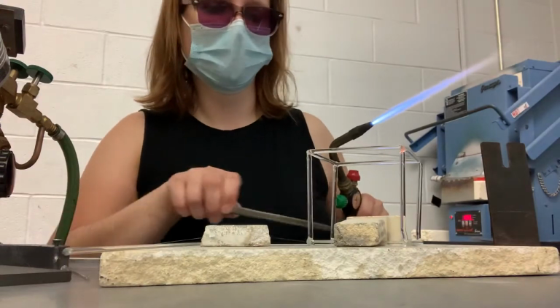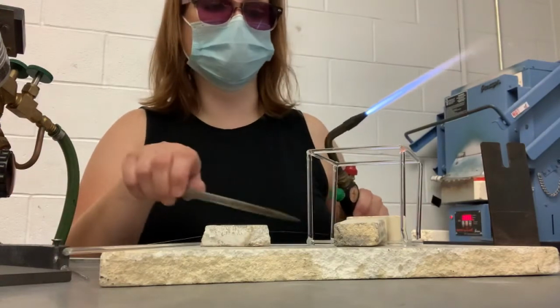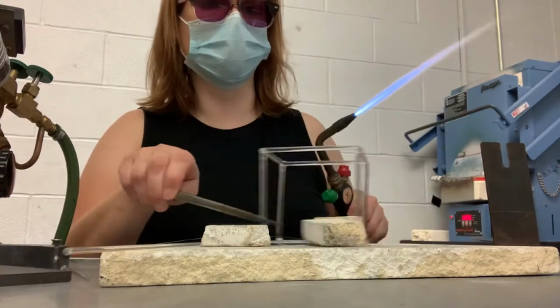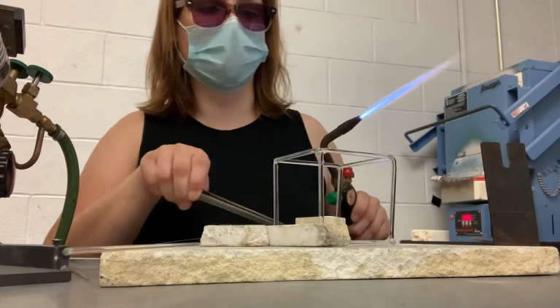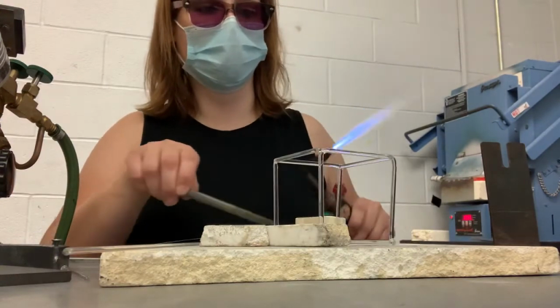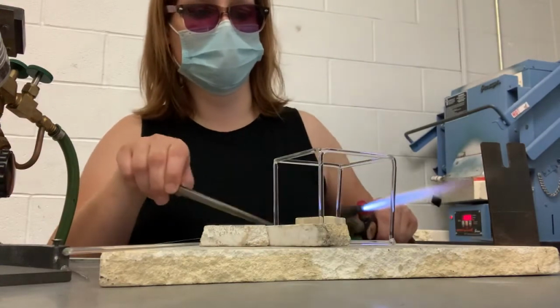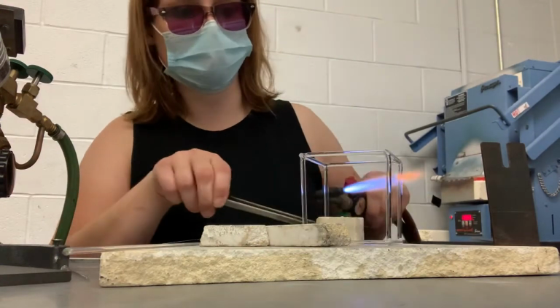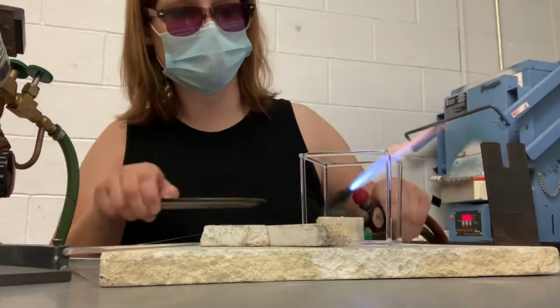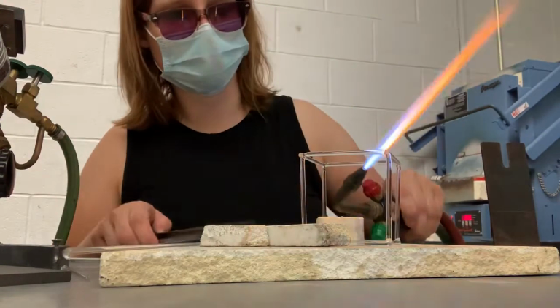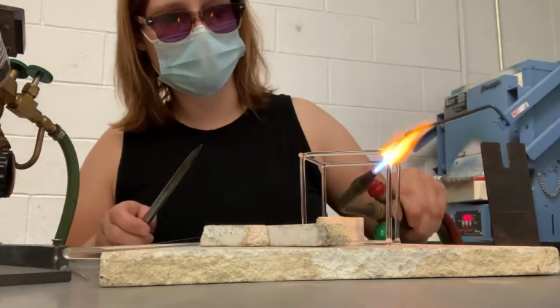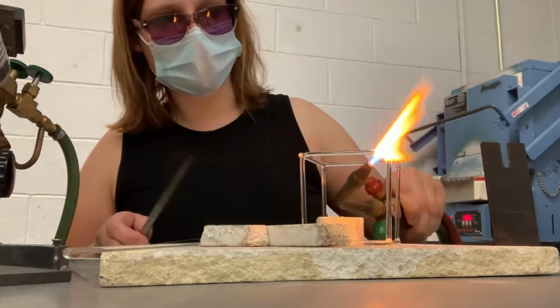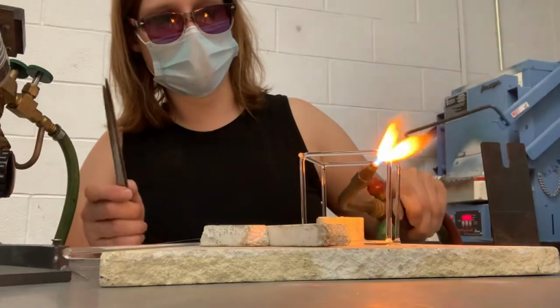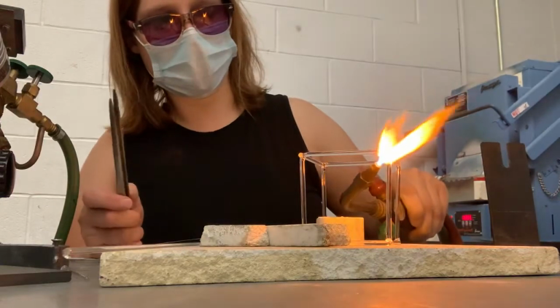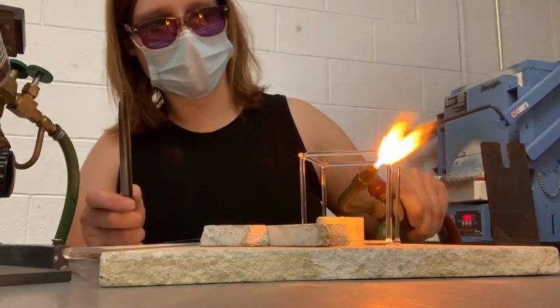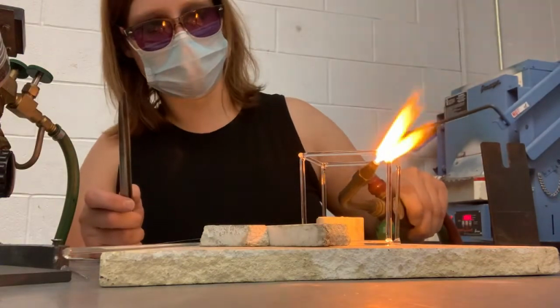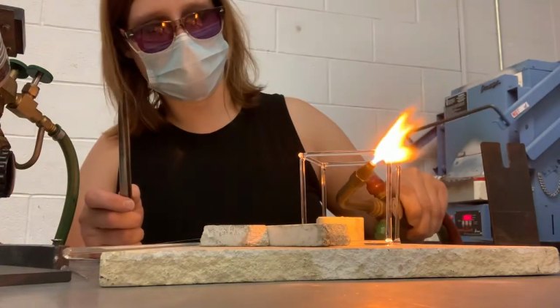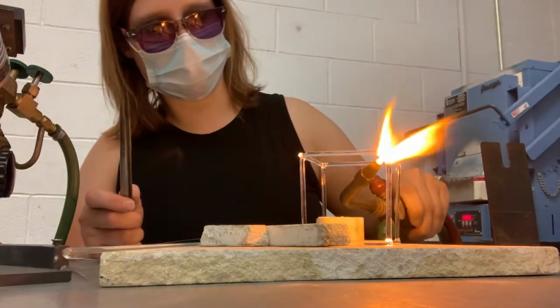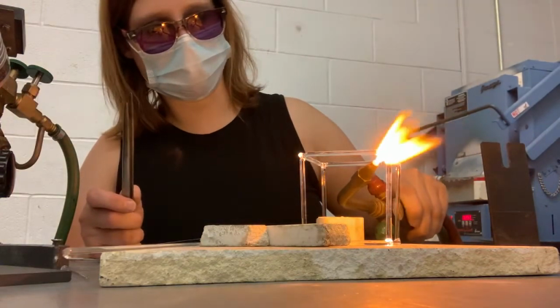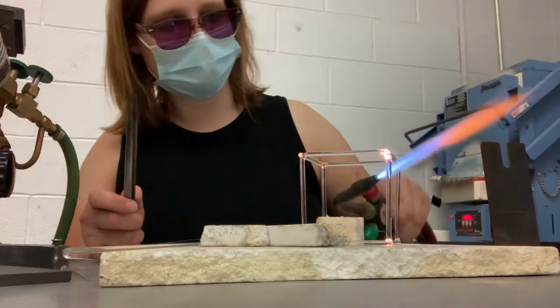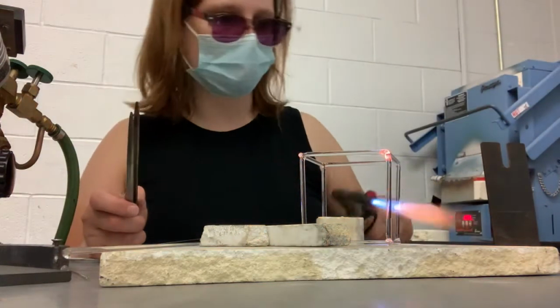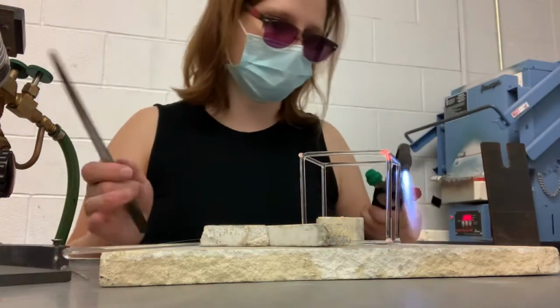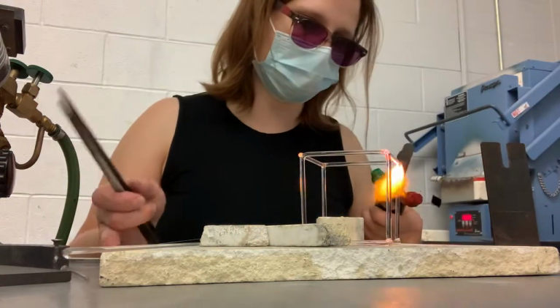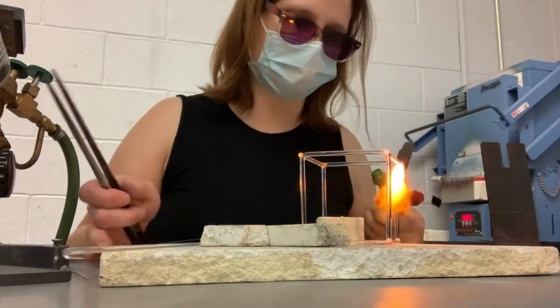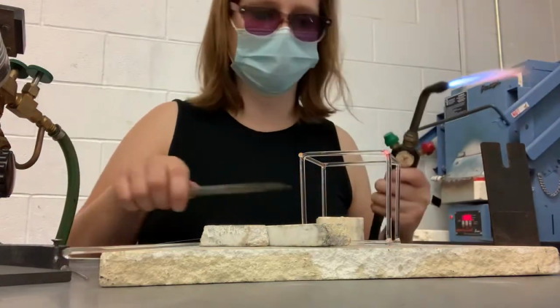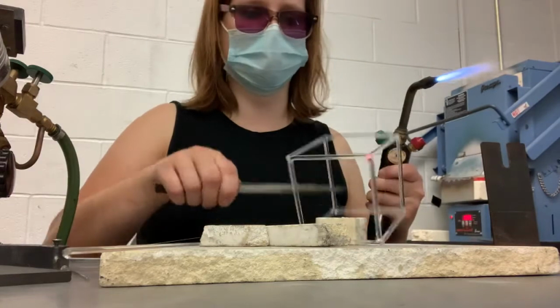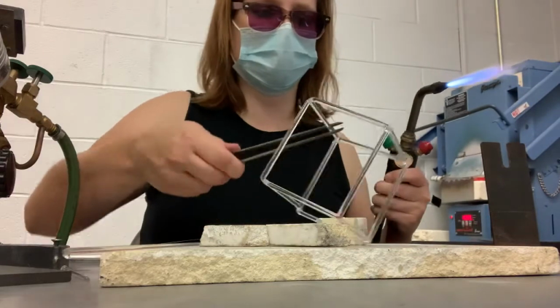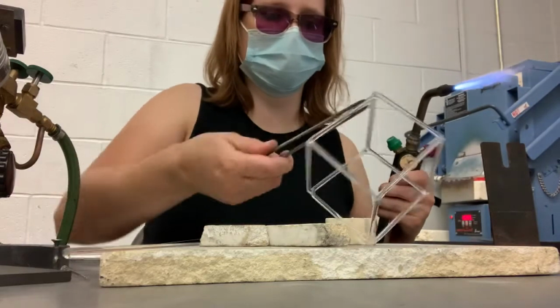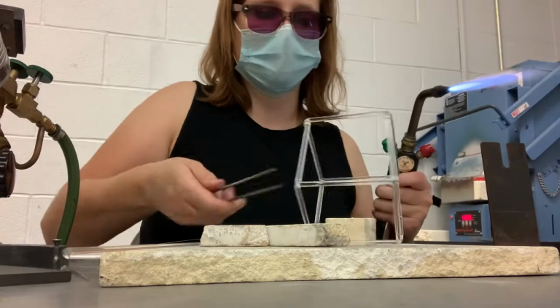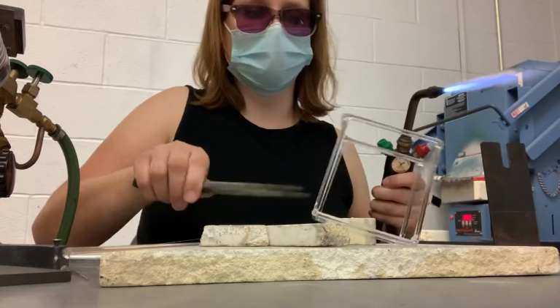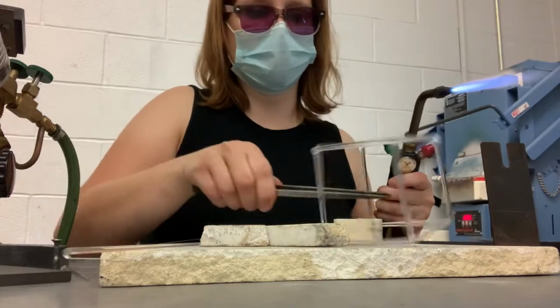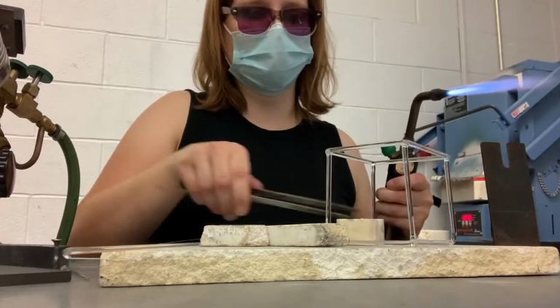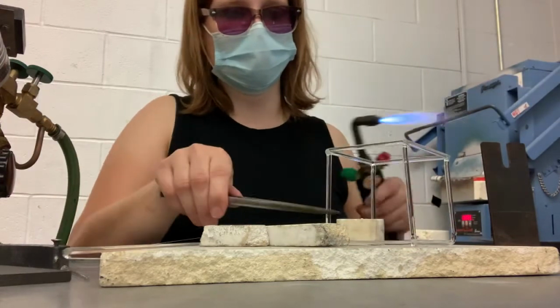The kiln shelf will get hot when you're torching it, so just feel it lightly to see how hot it is before grabbing it. Then flip it and get the other corners.